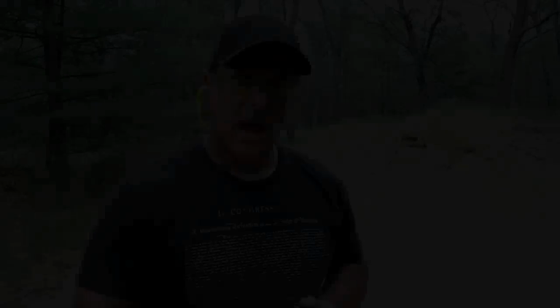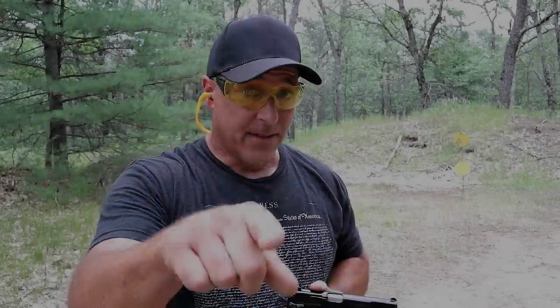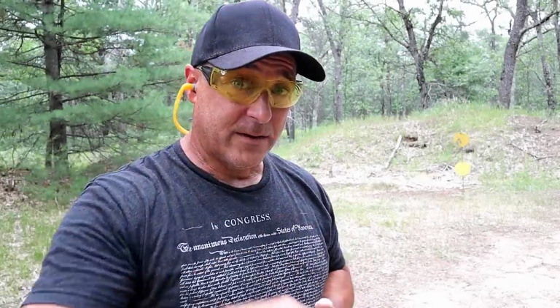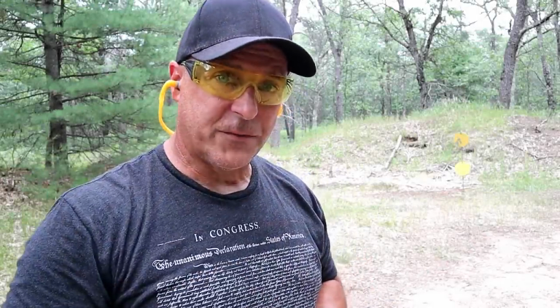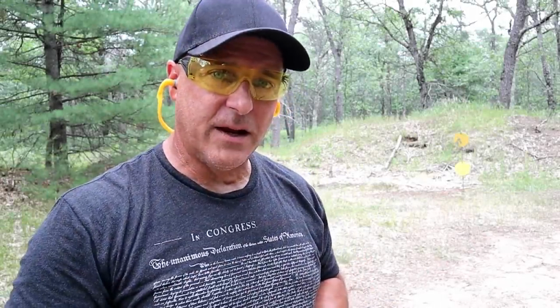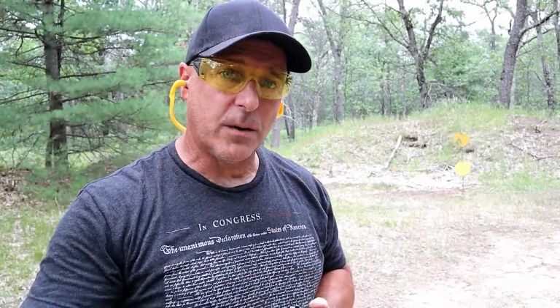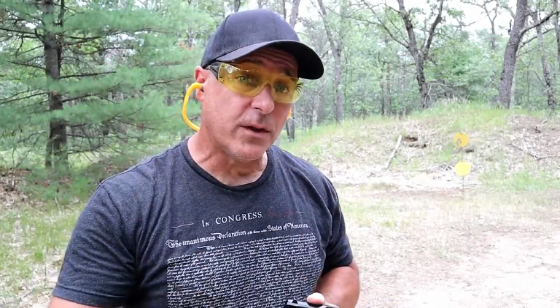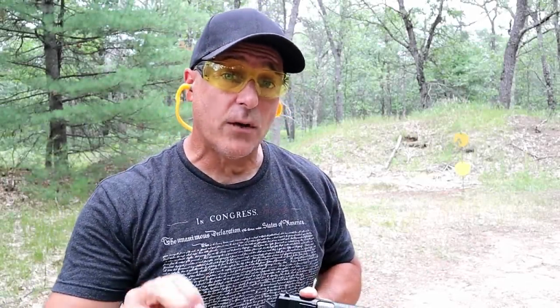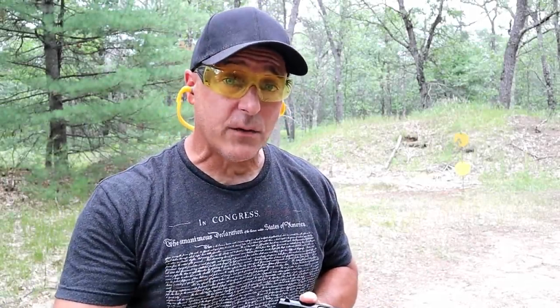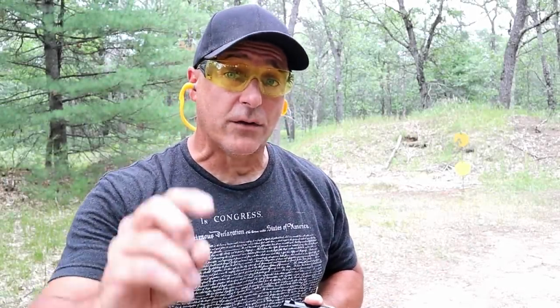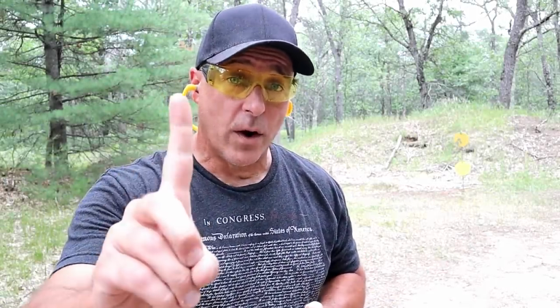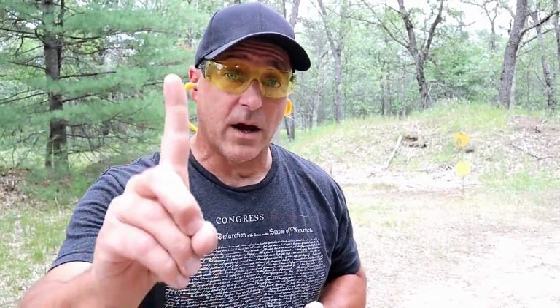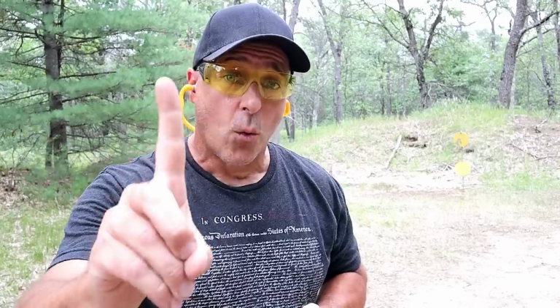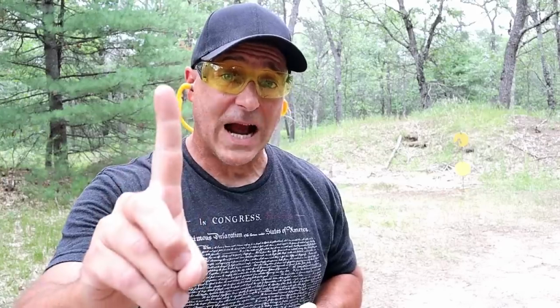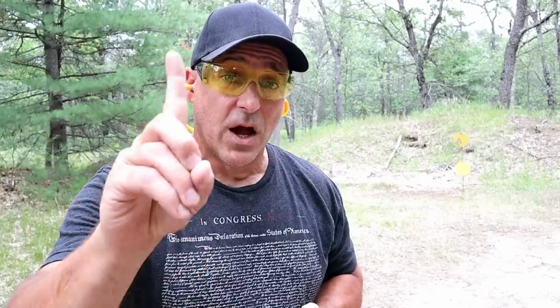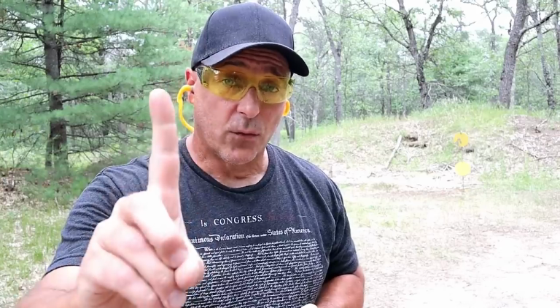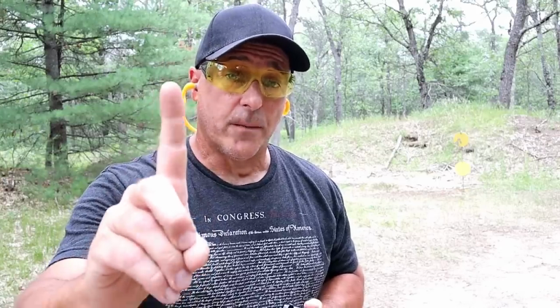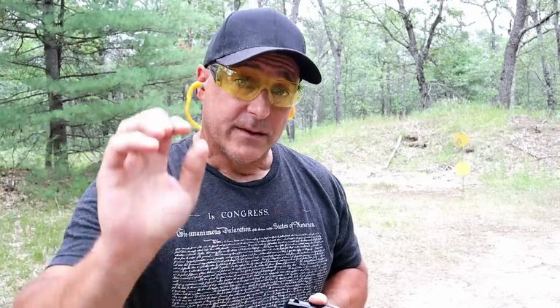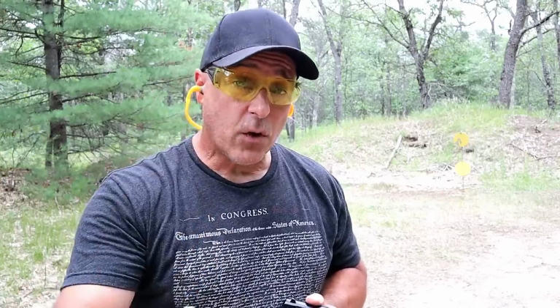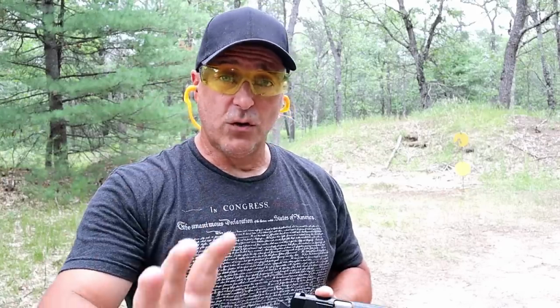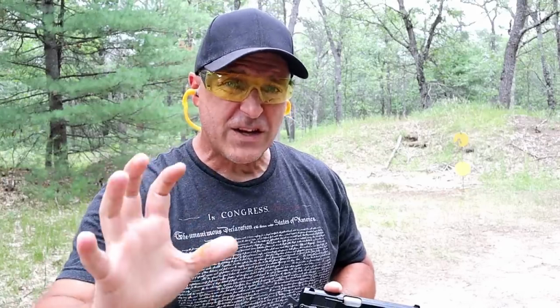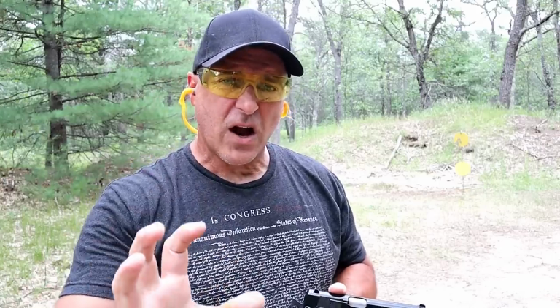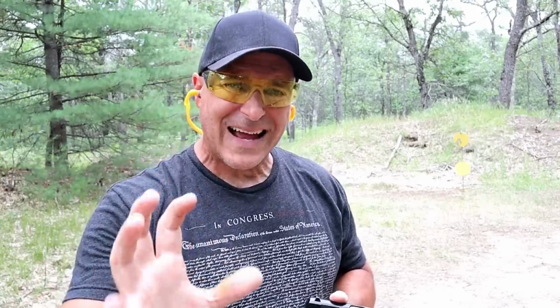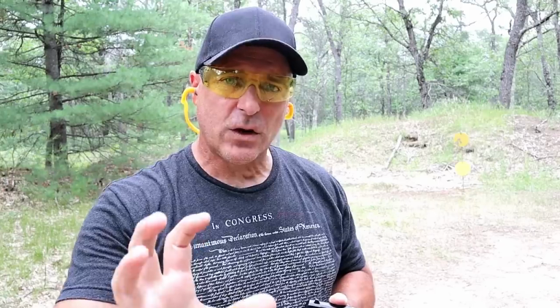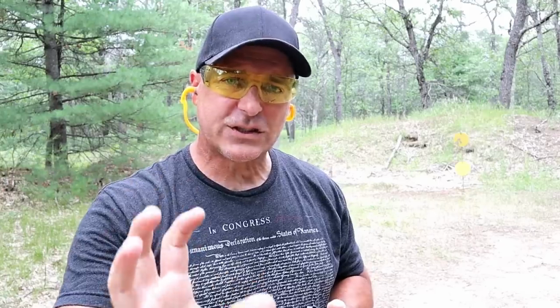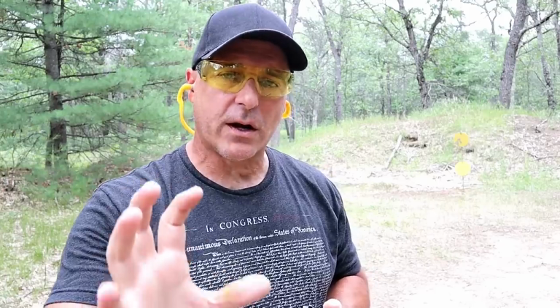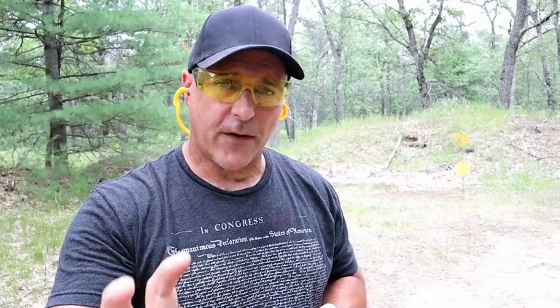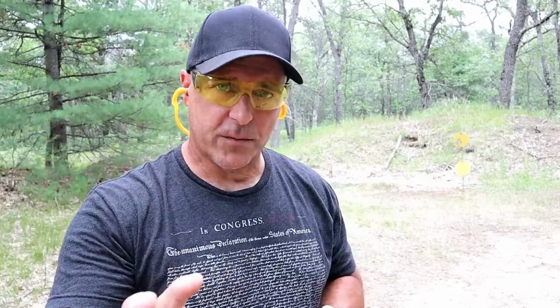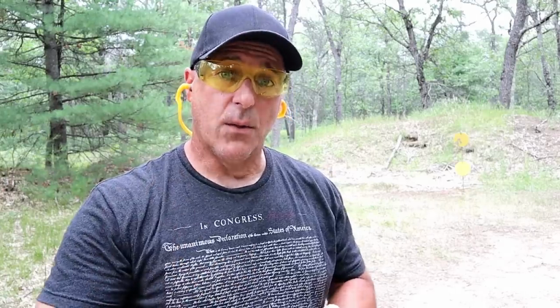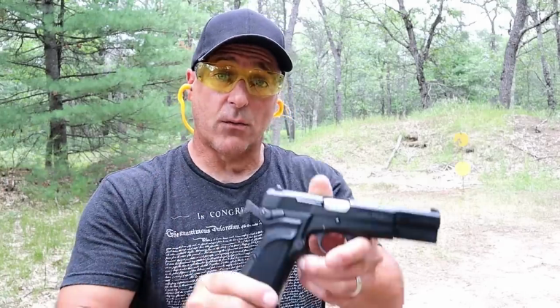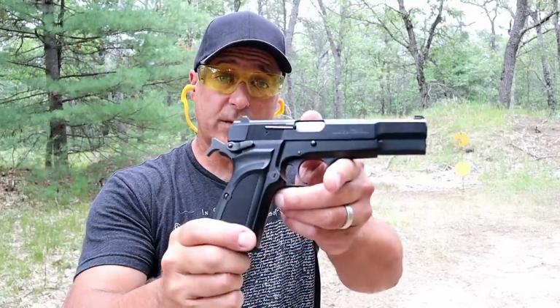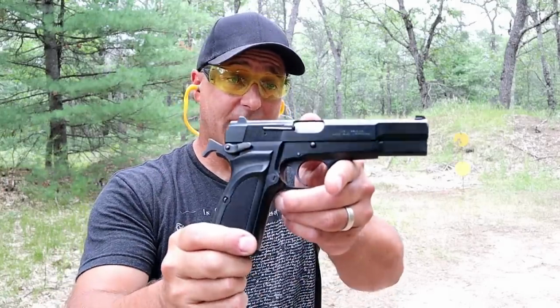Hey there friends, thanks for checking in and welcome to another video in my series called 'One Handgun, One Shotgun, and One Rifle.' Today we're going to feature classical historic firearms, and we'll start right here with the handgun.